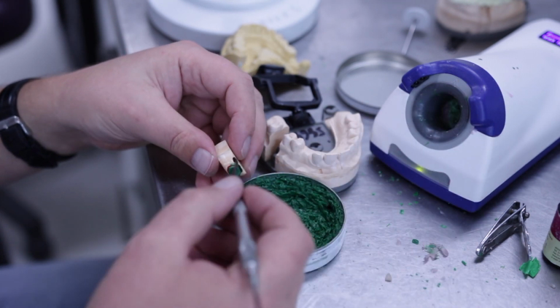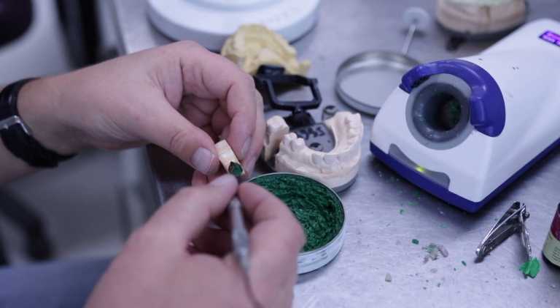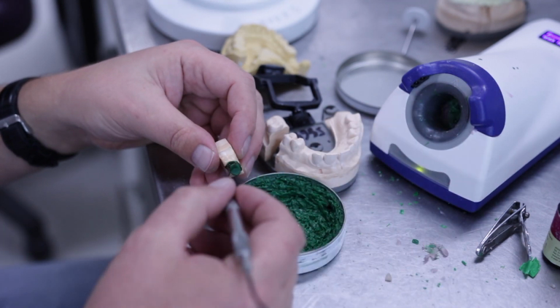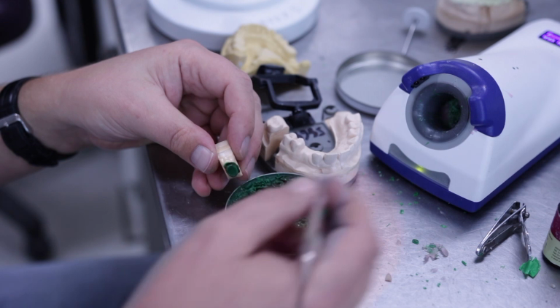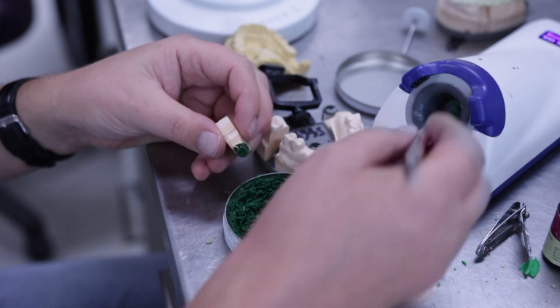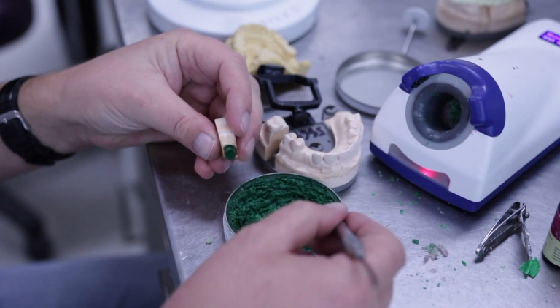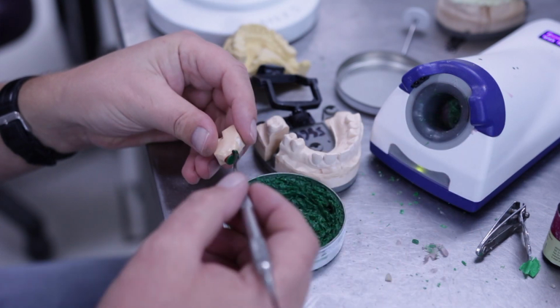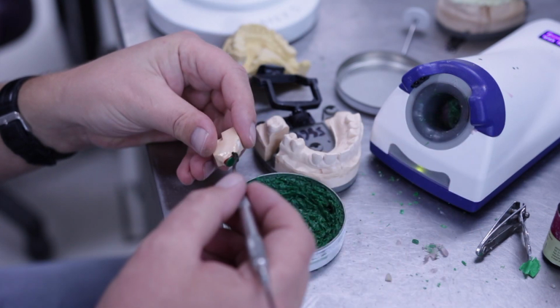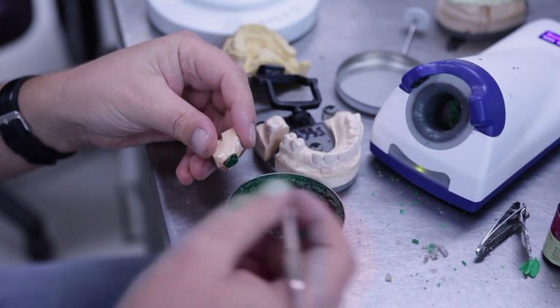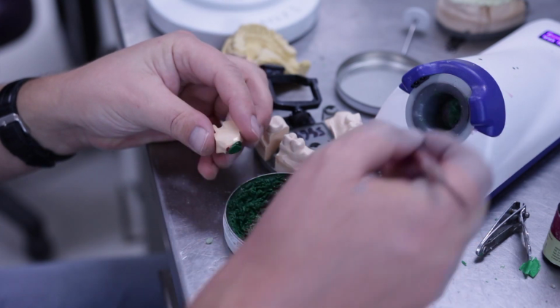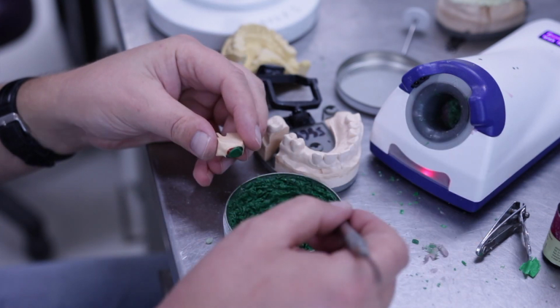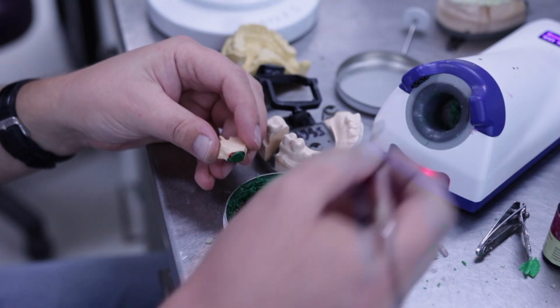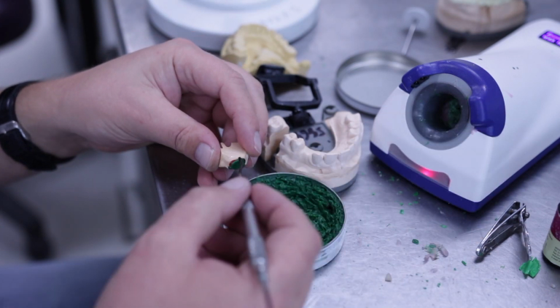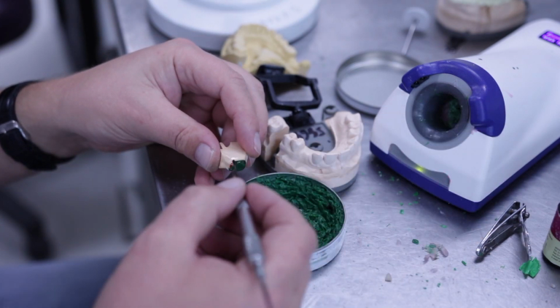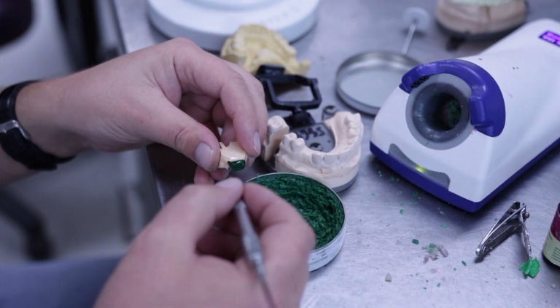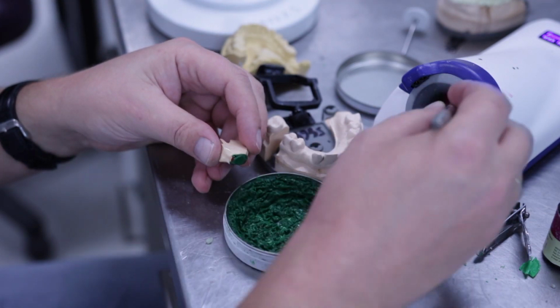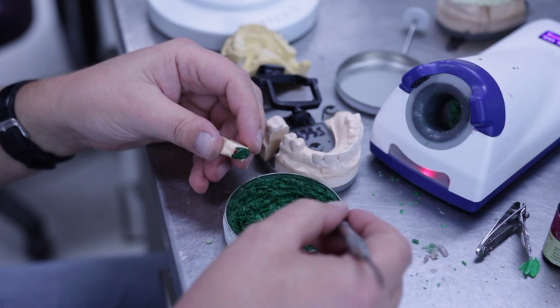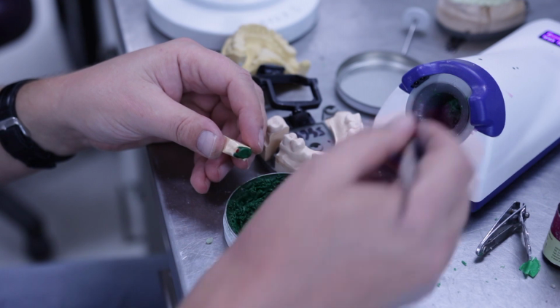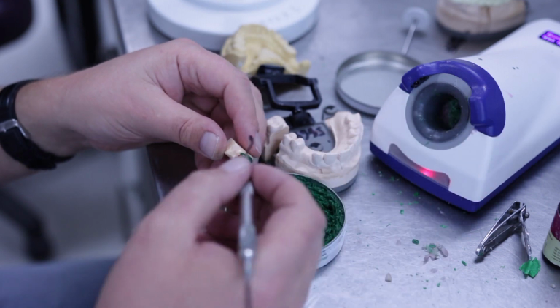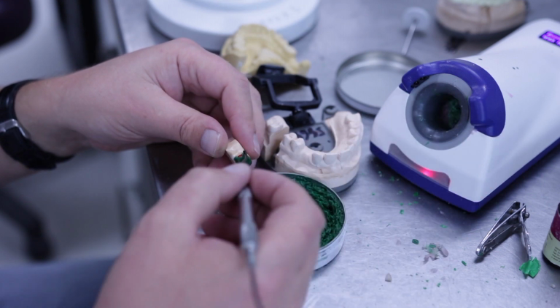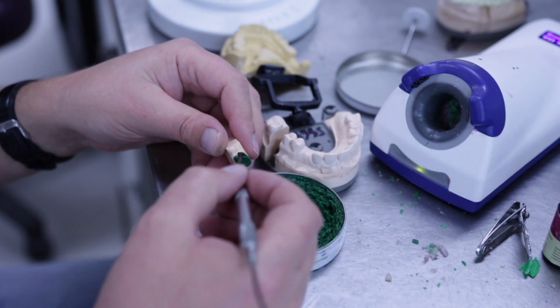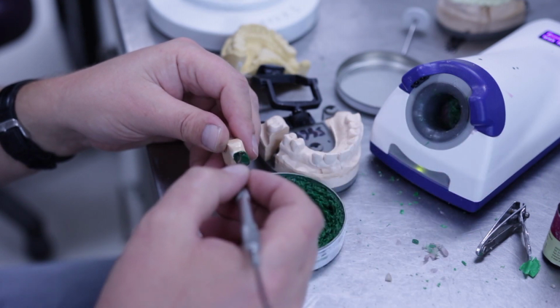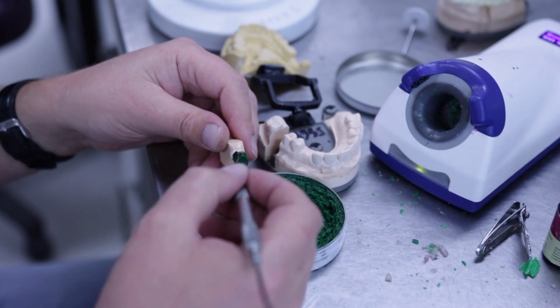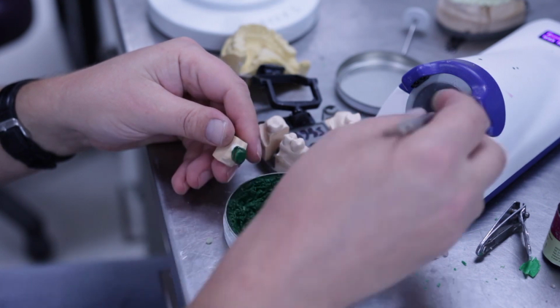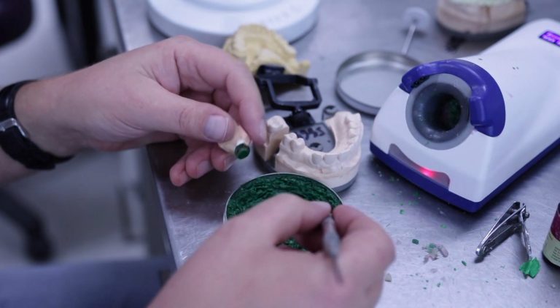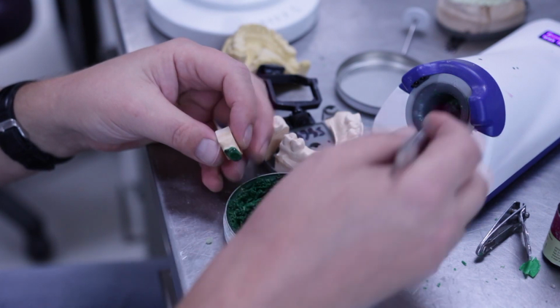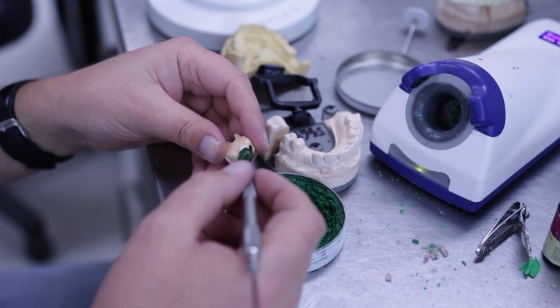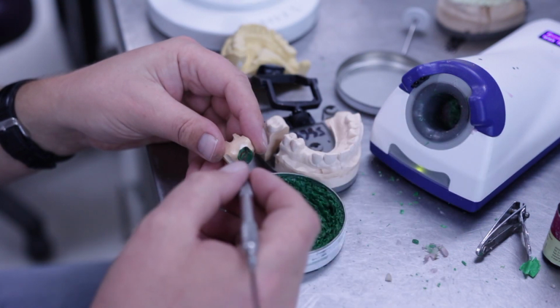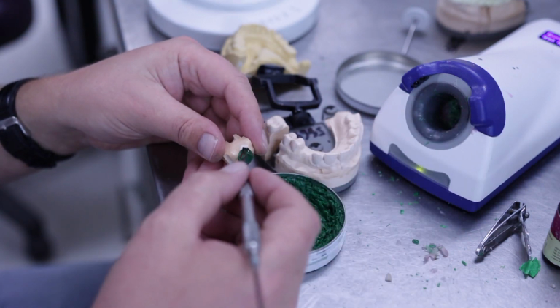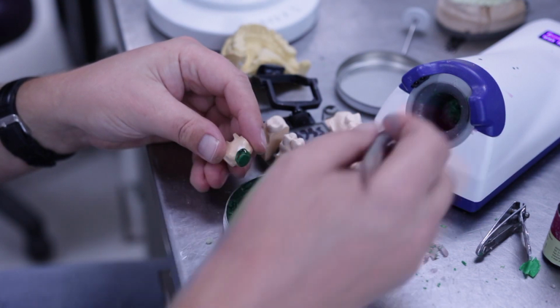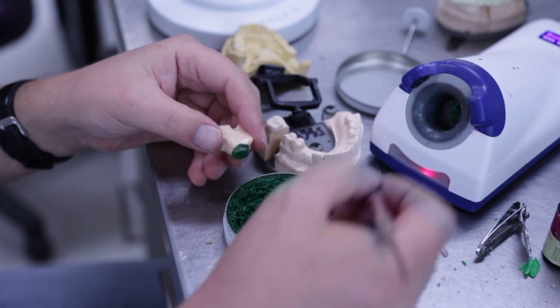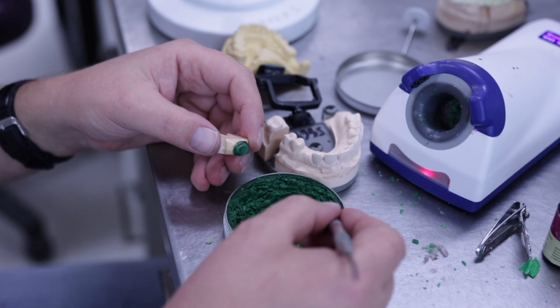Apply wax over your die all the way down to the cervical margin. Your finished coping should be between 3 to 5 millimetres, with a minimum thickness of 3 millimetres.